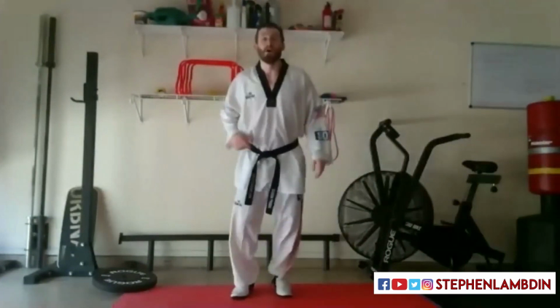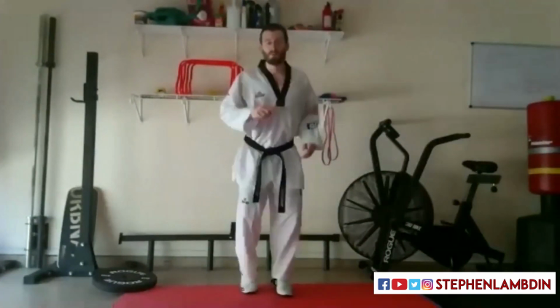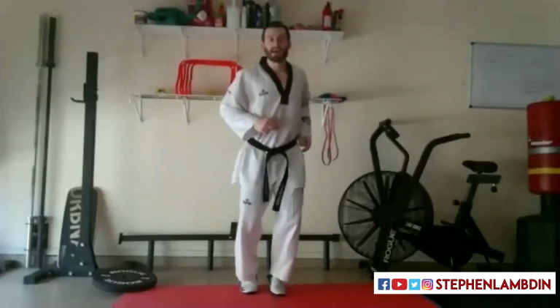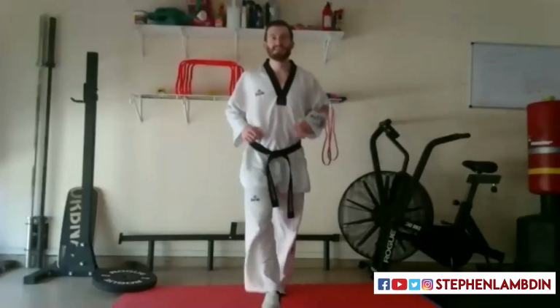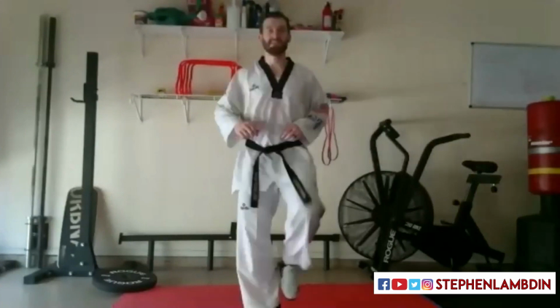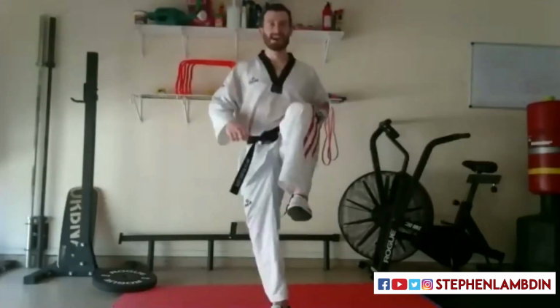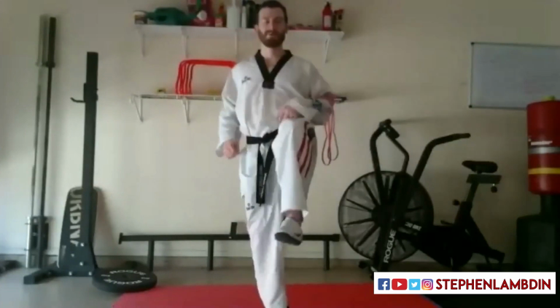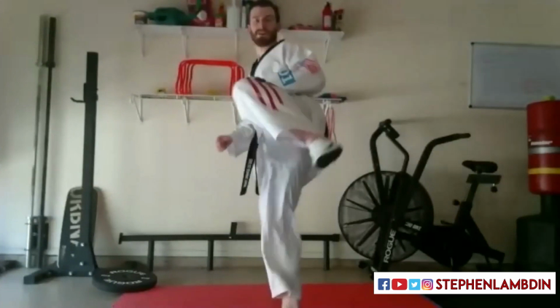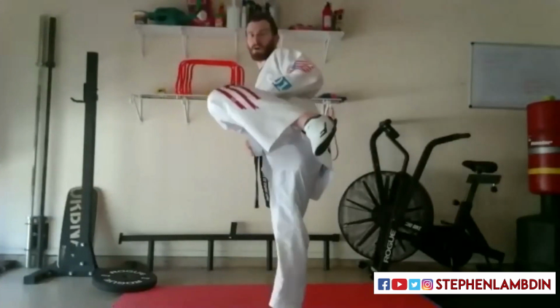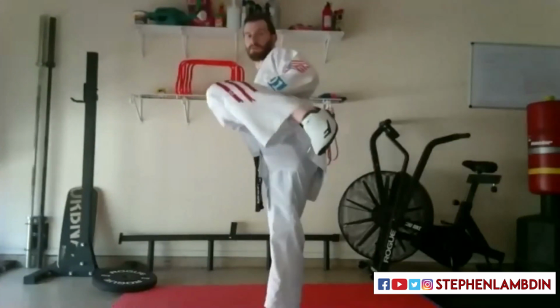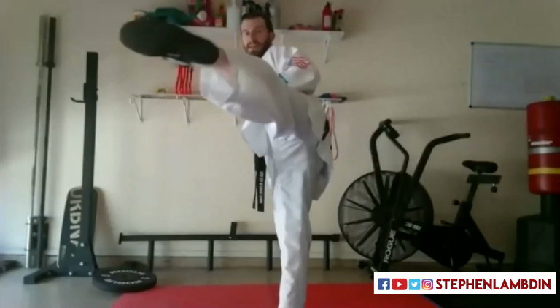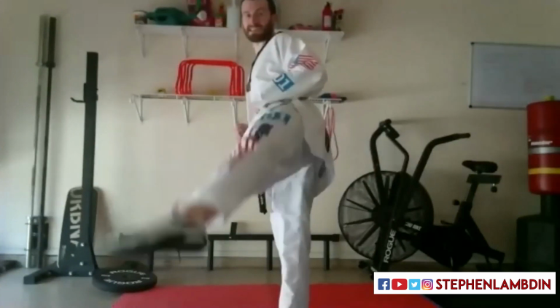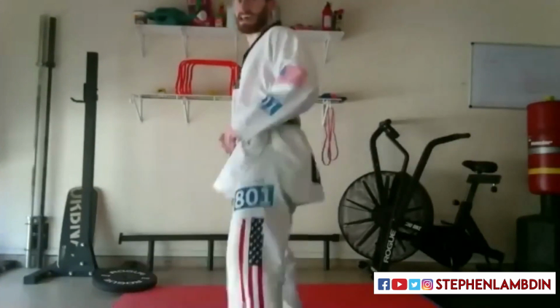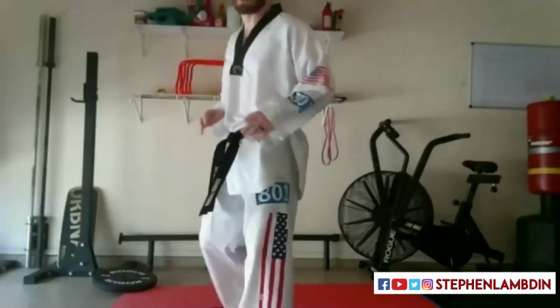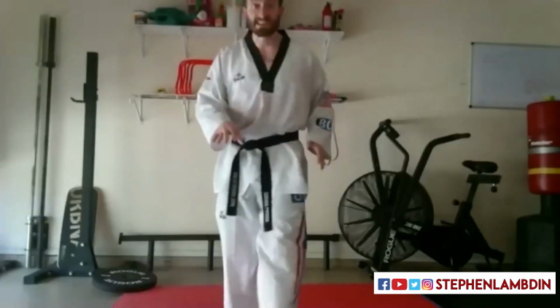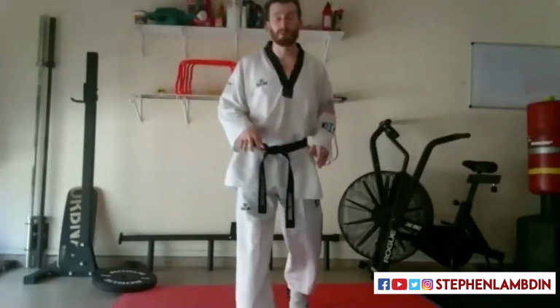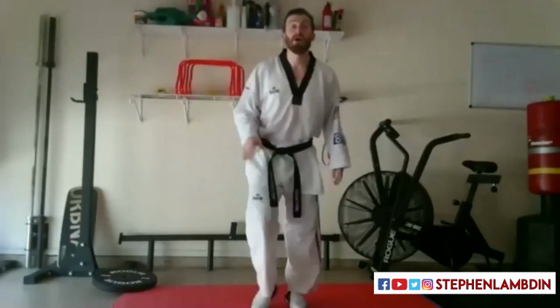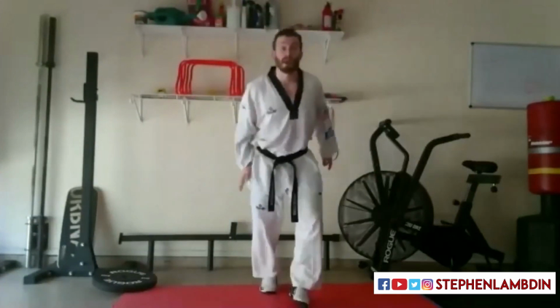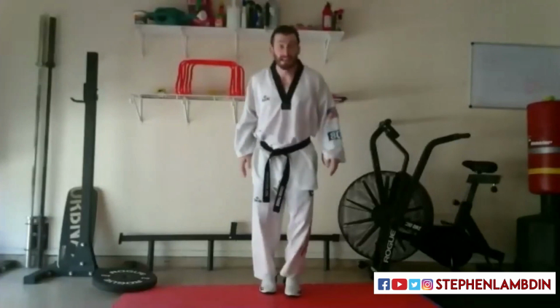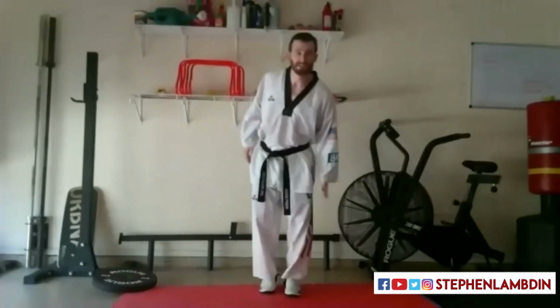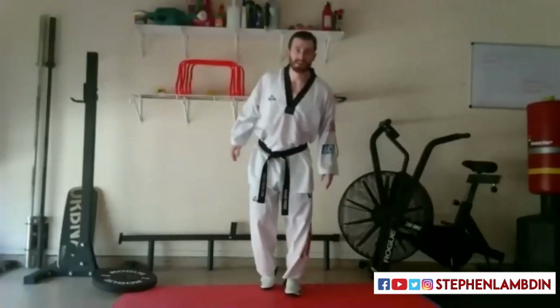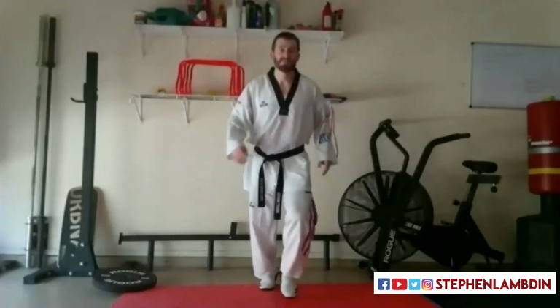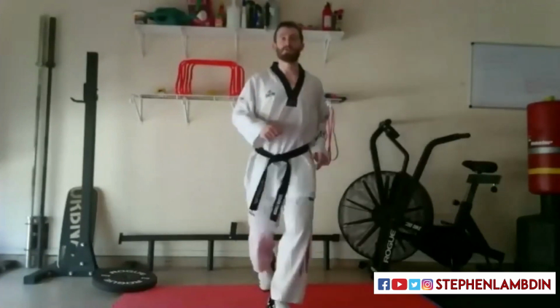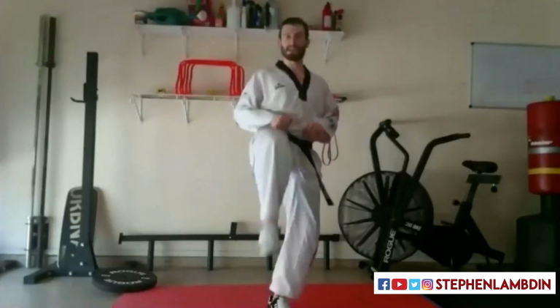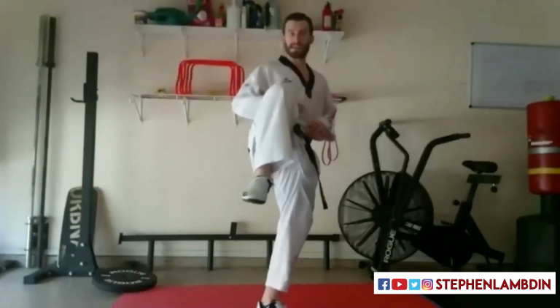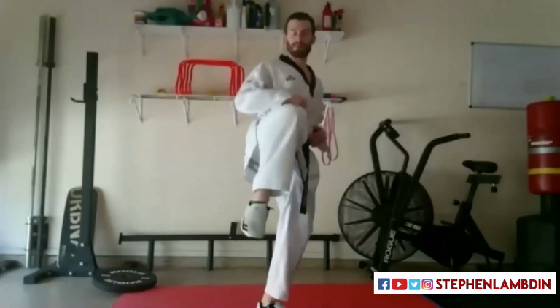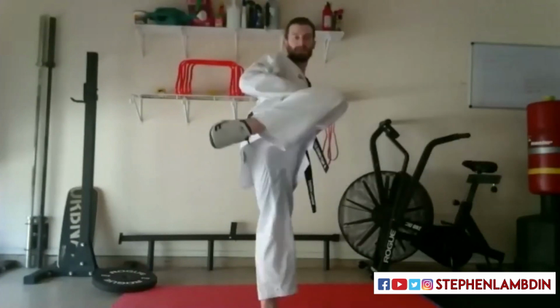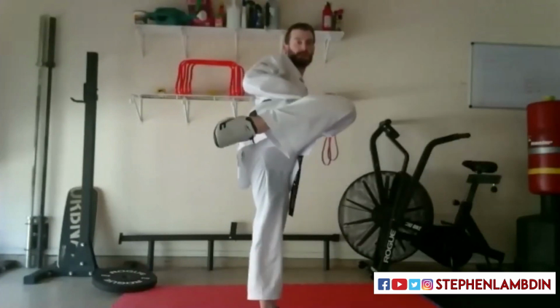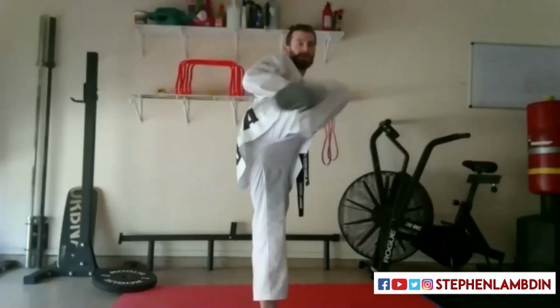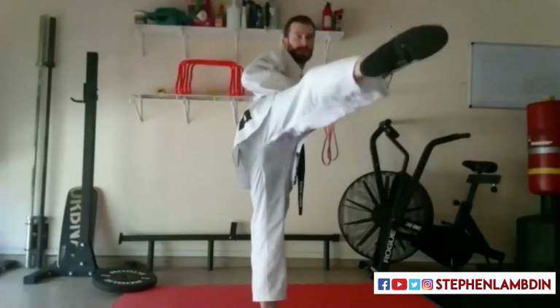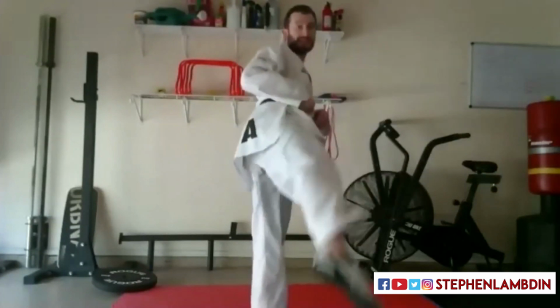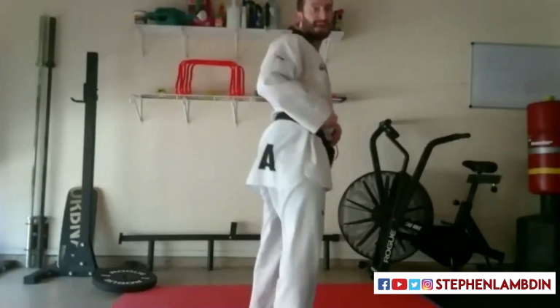One more time: knee up, turn over, extend. Nice and simple. Right leg — we started left, let's start right leg now. Knee up, turn over, extend.